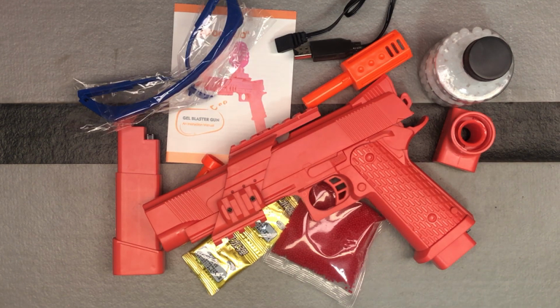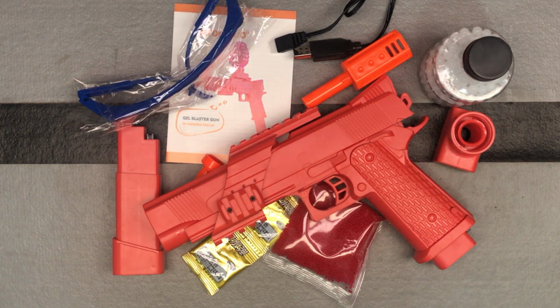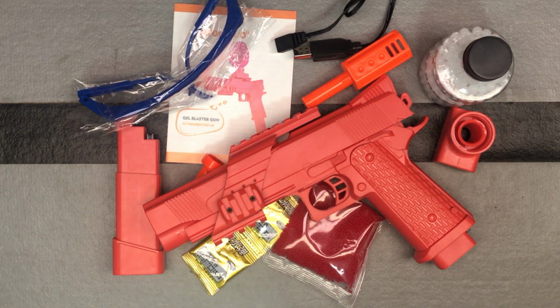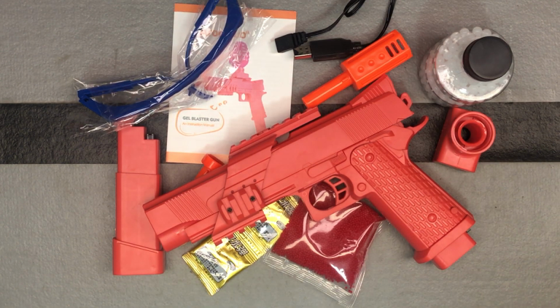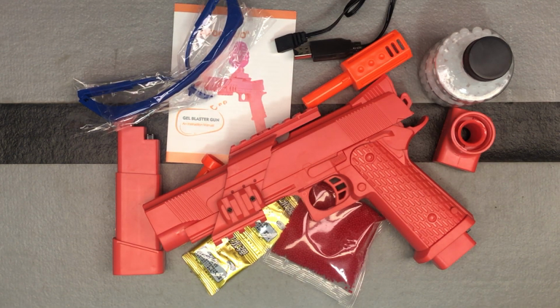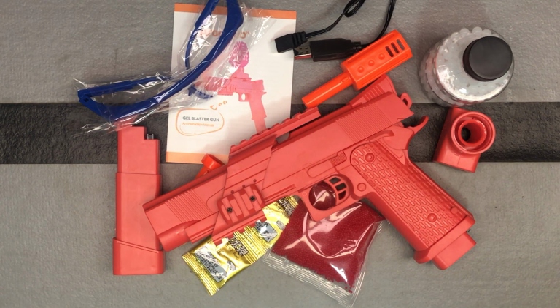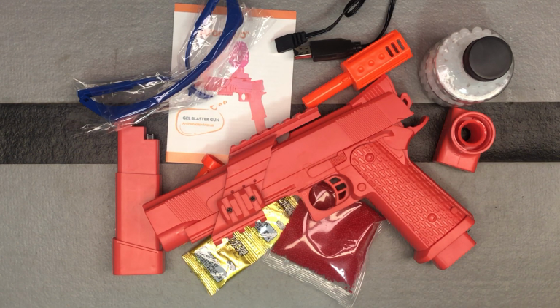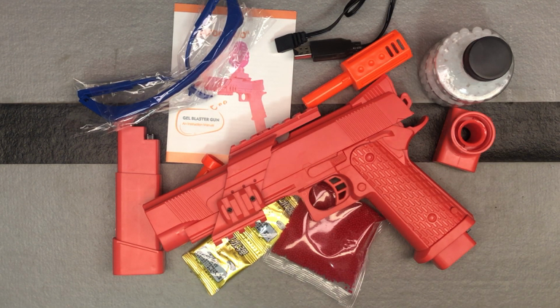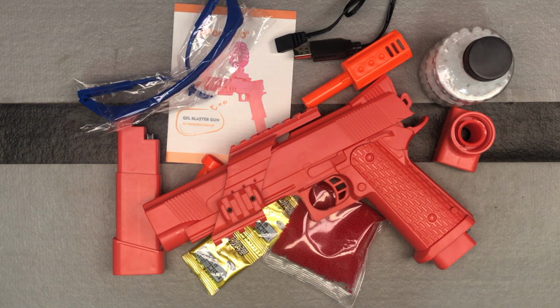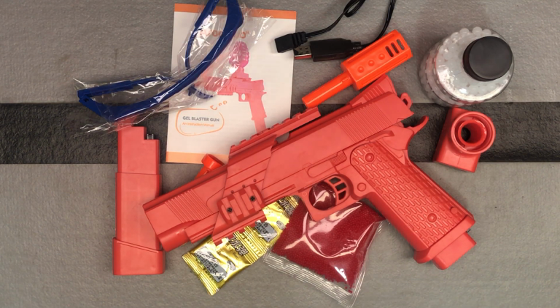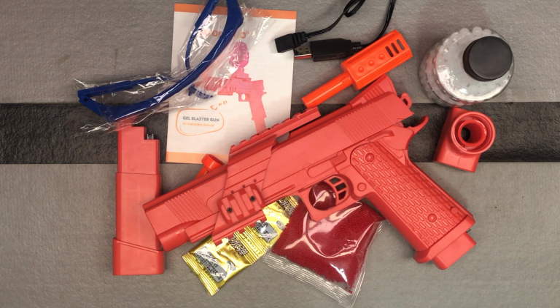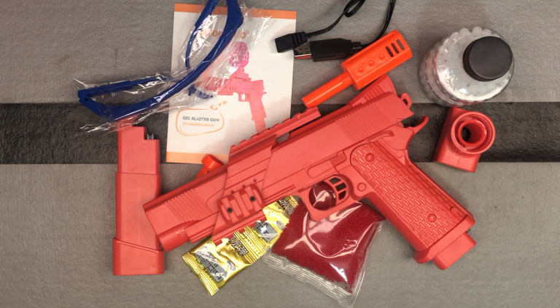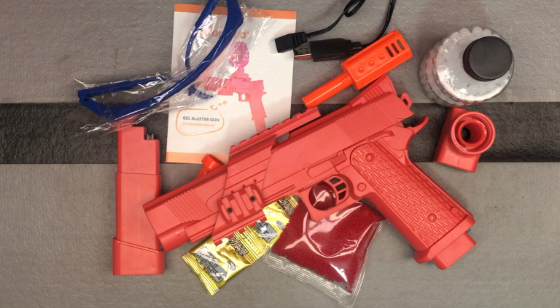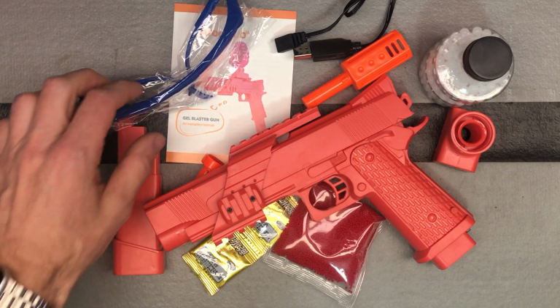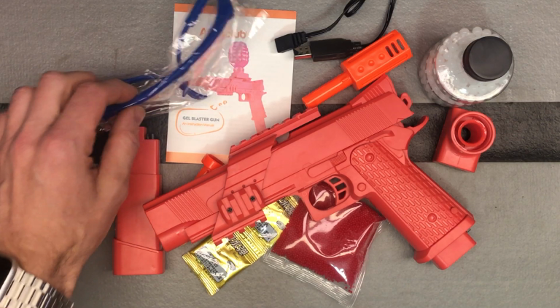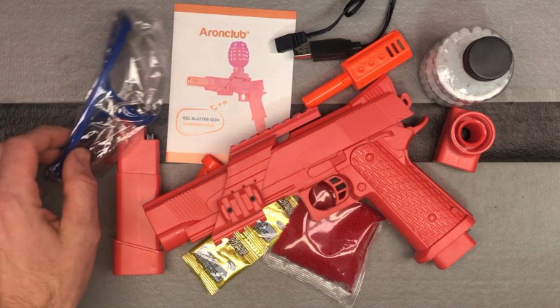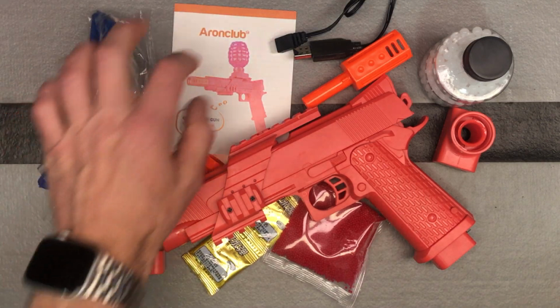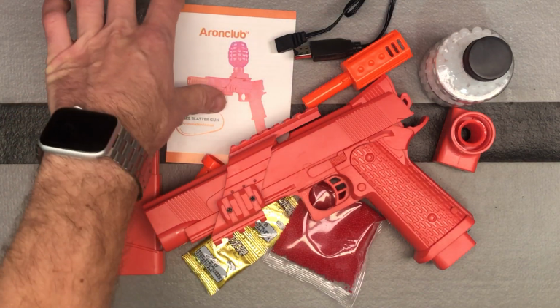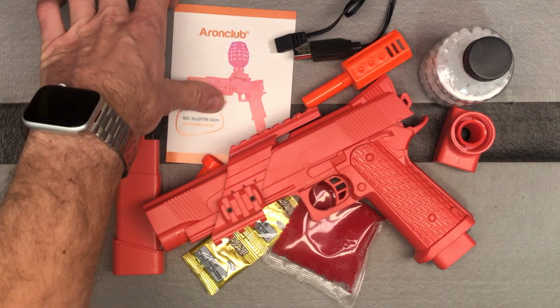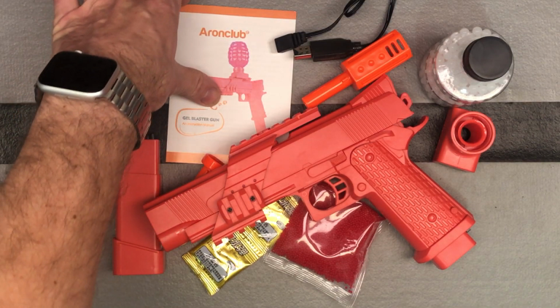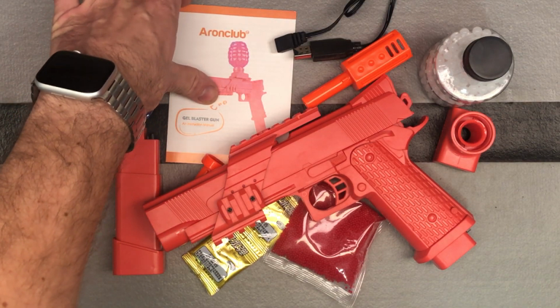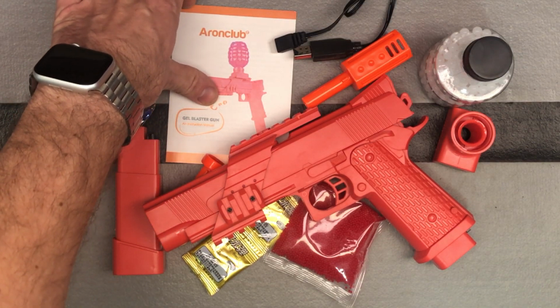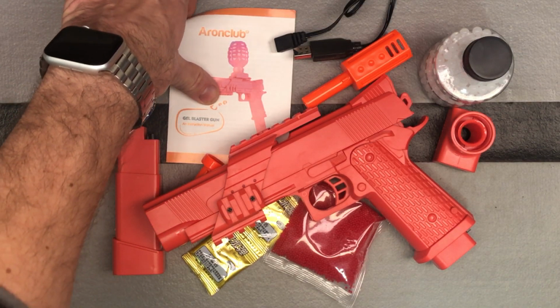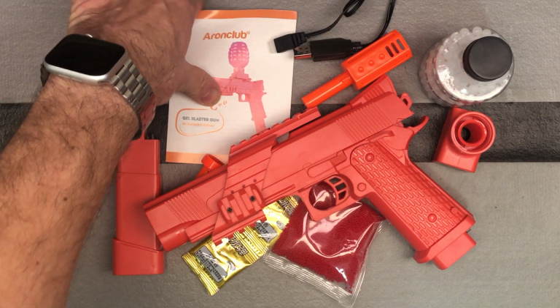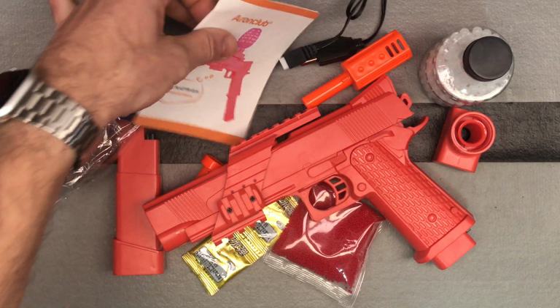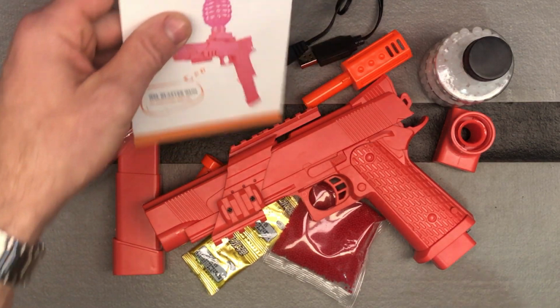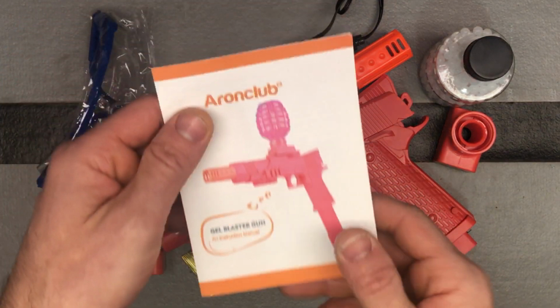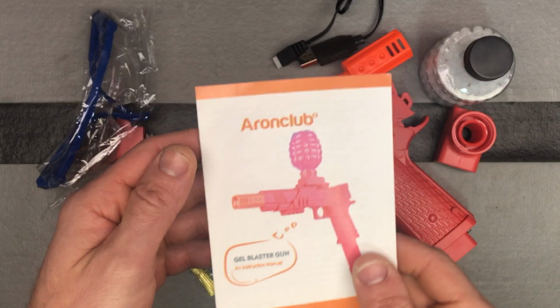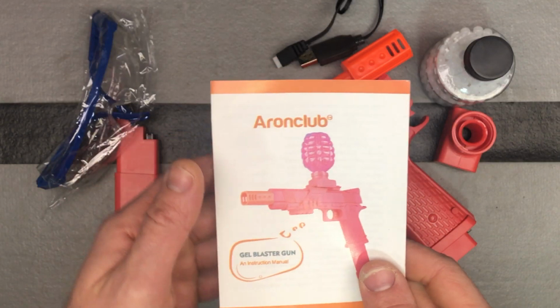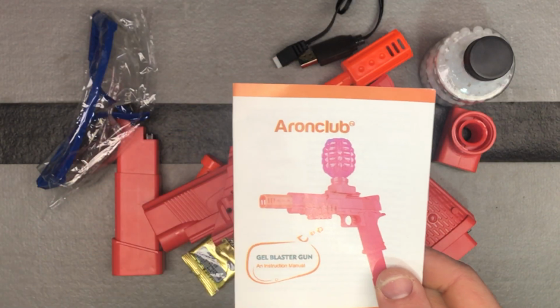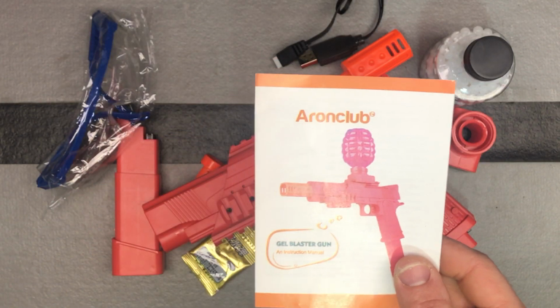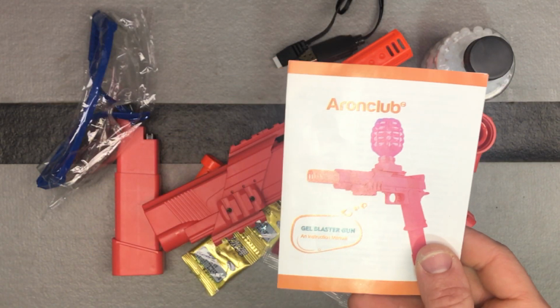Hey guys, got a new gel ball brand to show you here. This is a brand called Aaron Club. They are on Amazon and they have several different models.